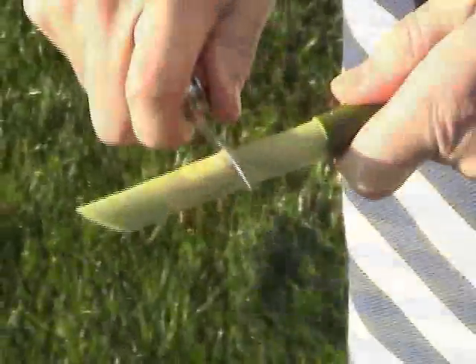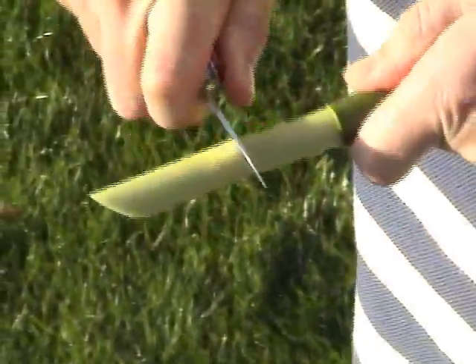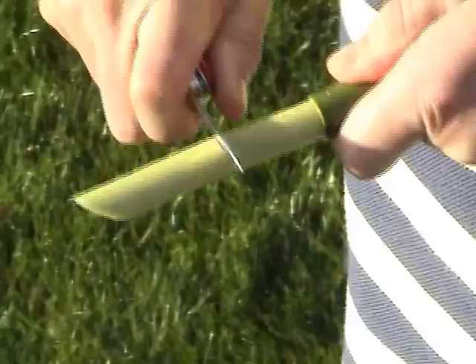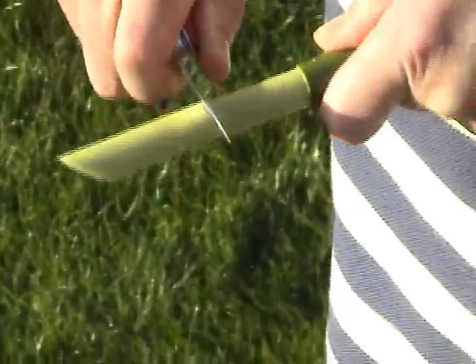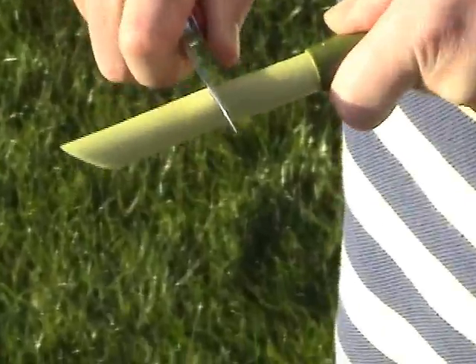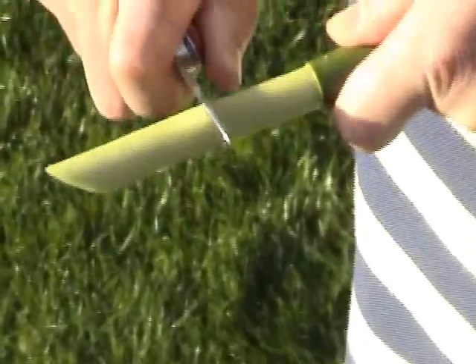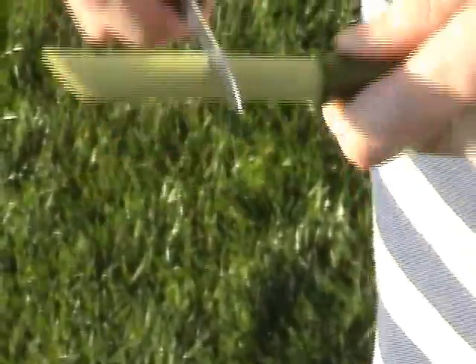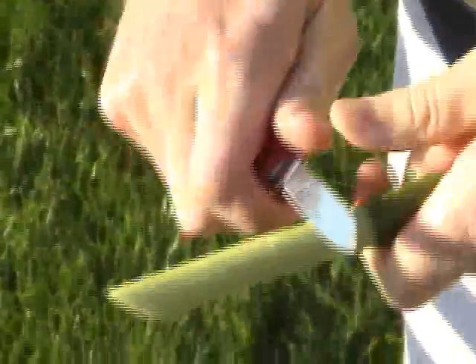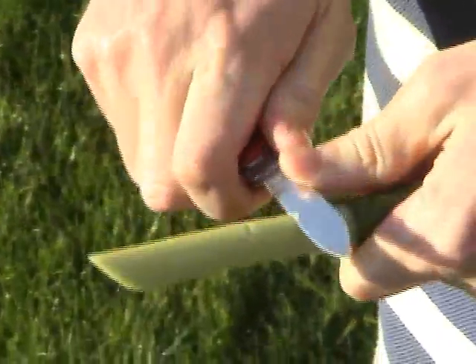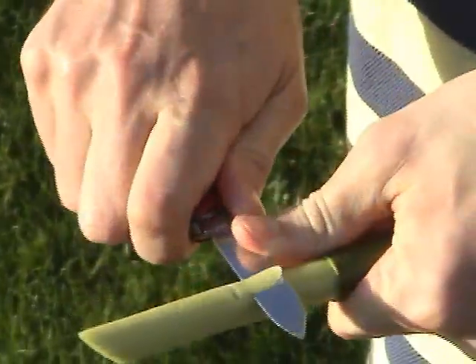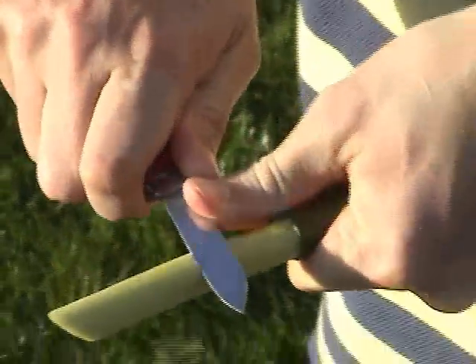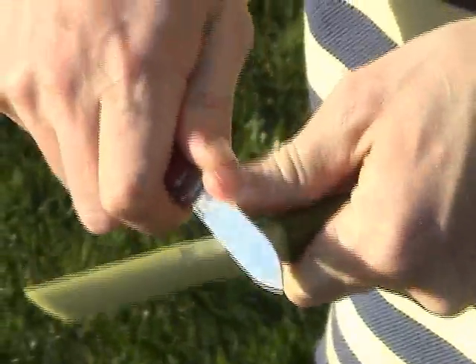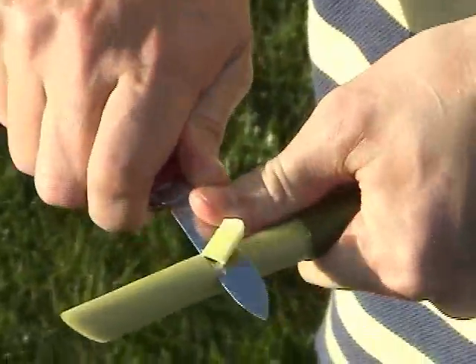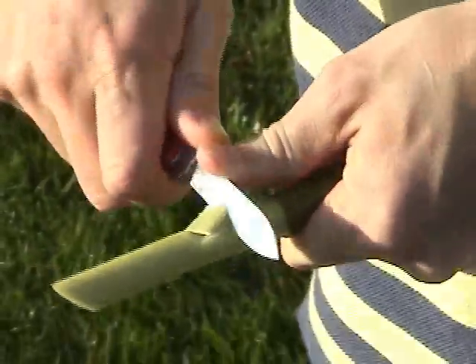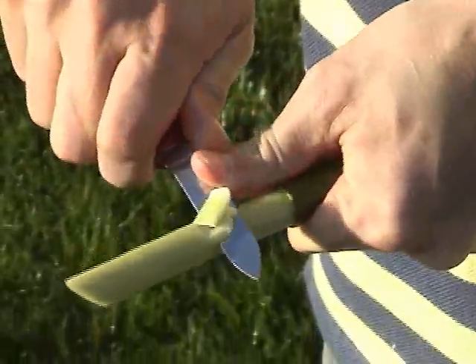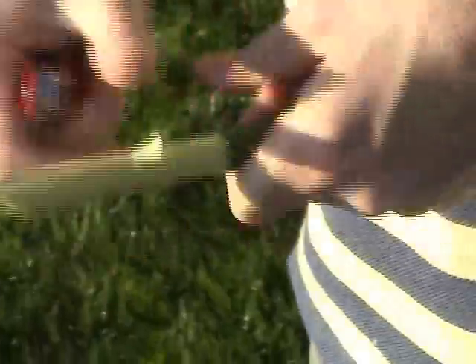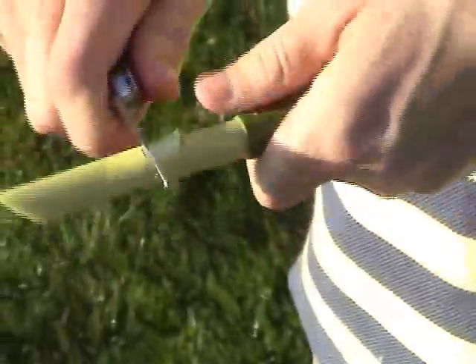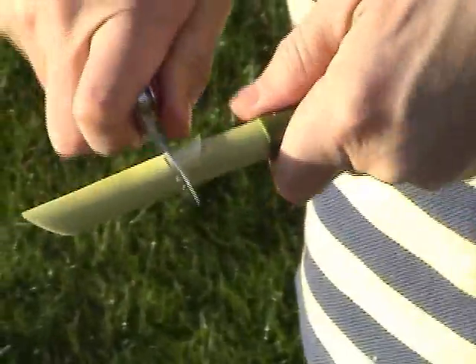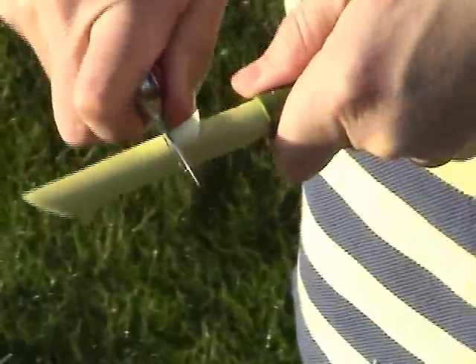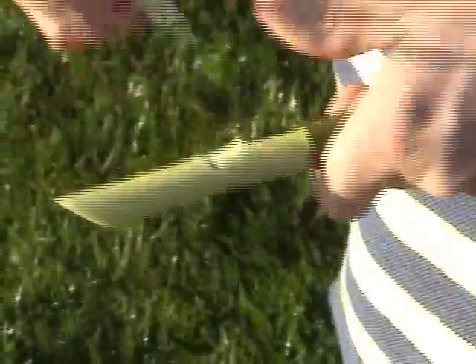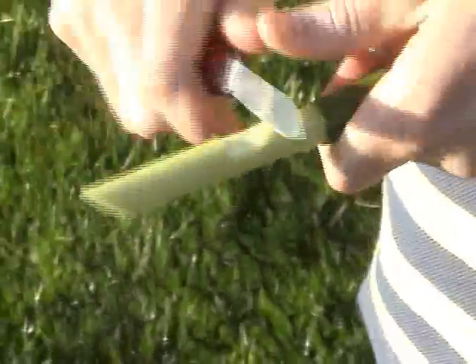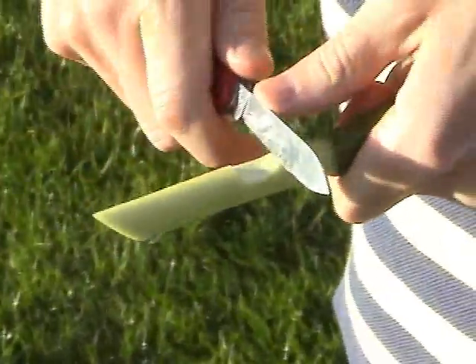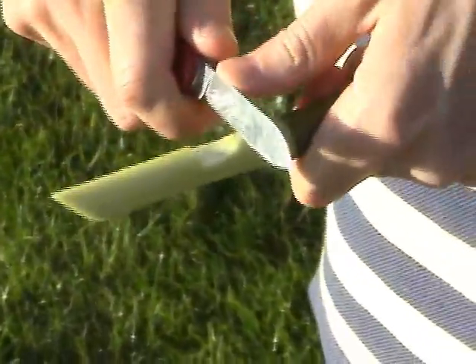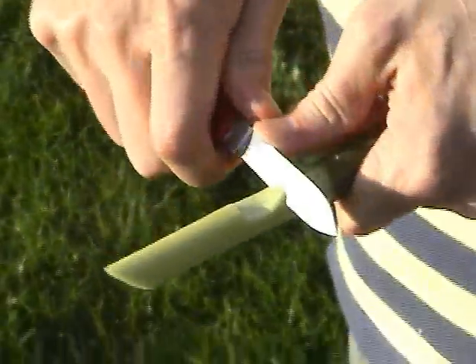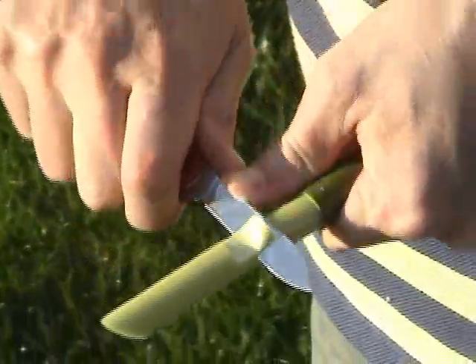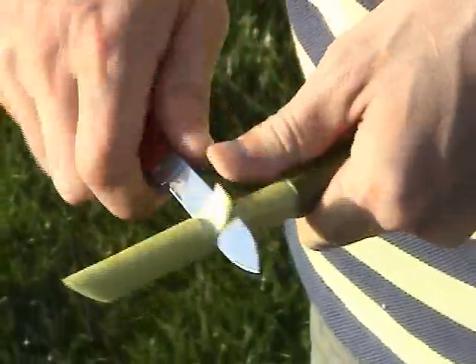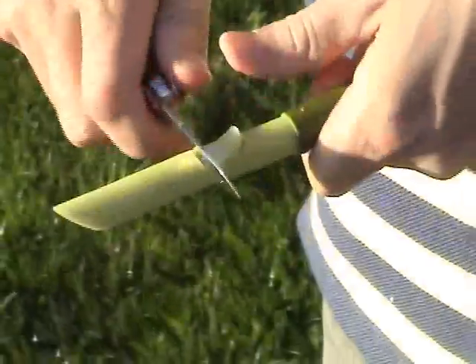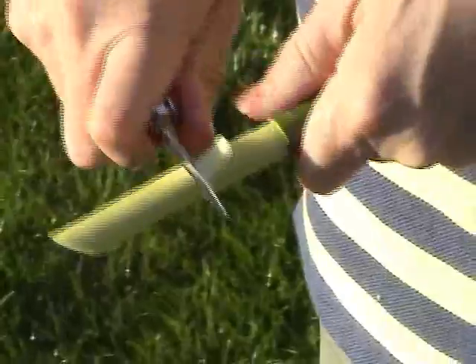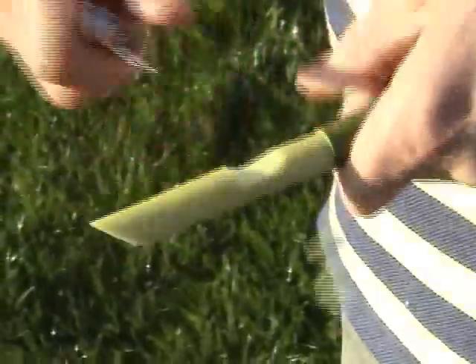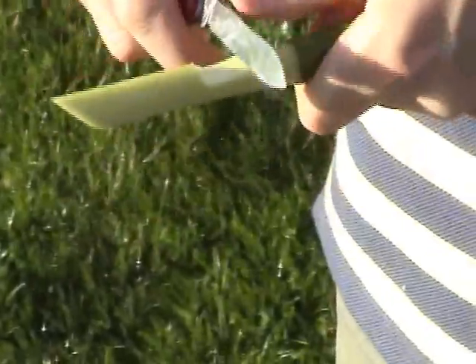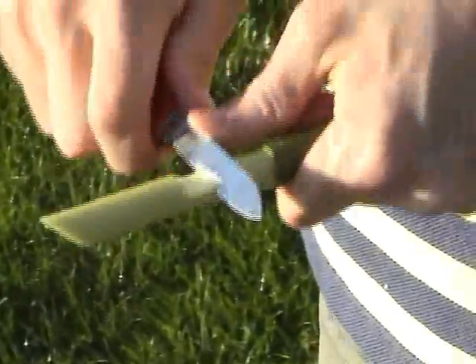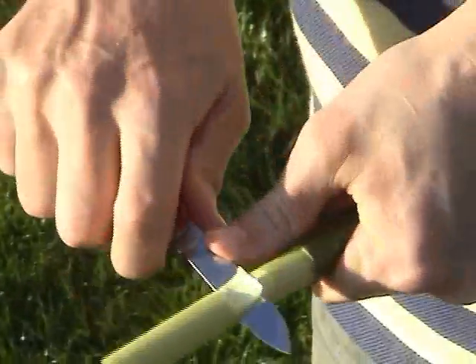The next step is to enlarge the notch in the stick. Cut straight down from the front edge of the notch and extend the back edge of the notch, maybe 3 quarters of an inch. Continue carving until you get about halfway through the thickness of the stick.